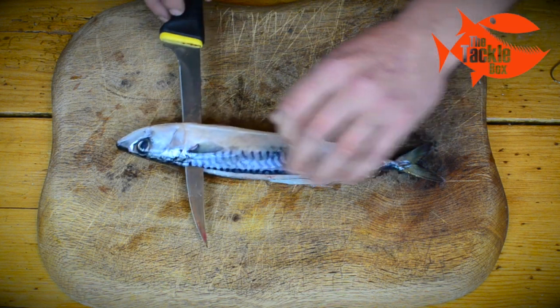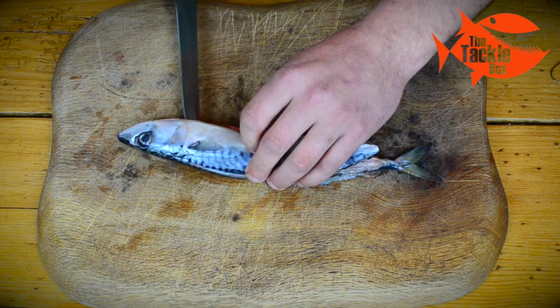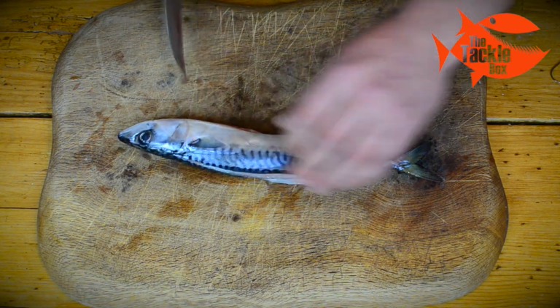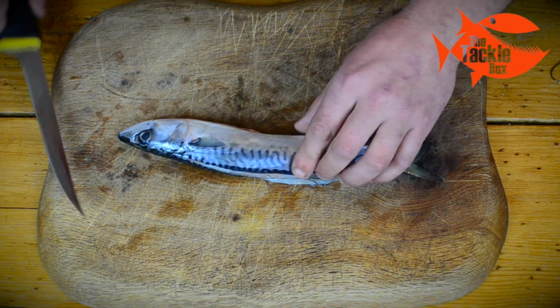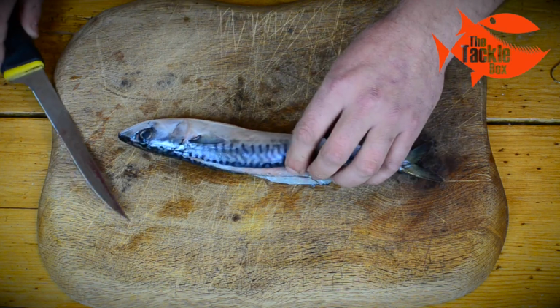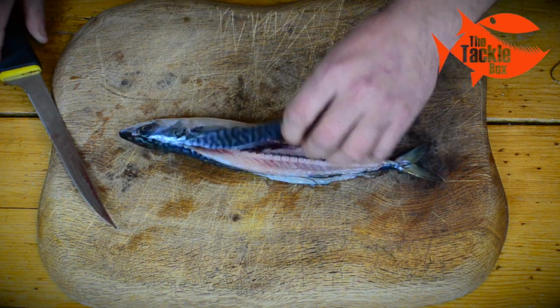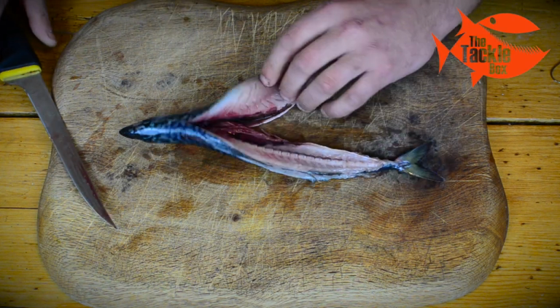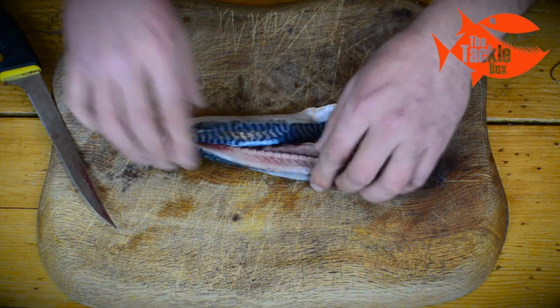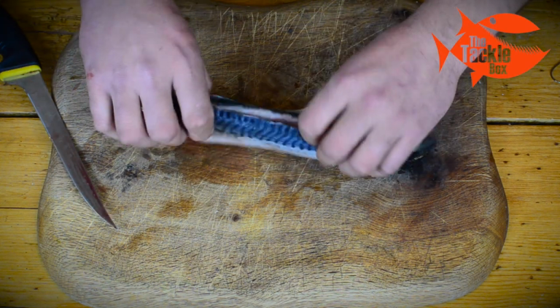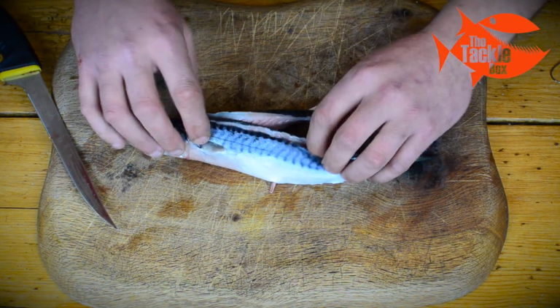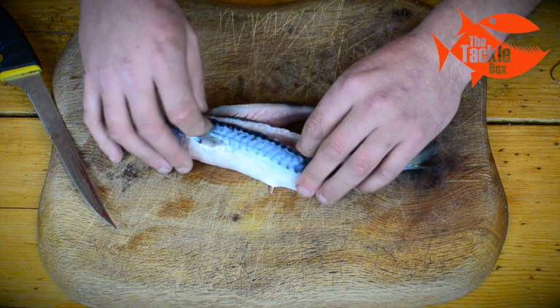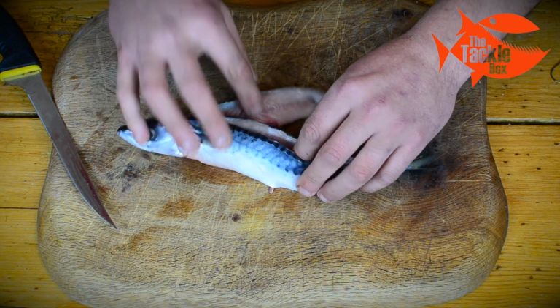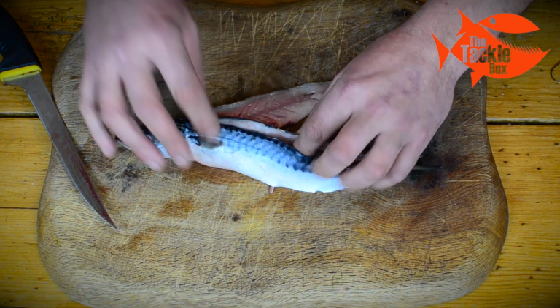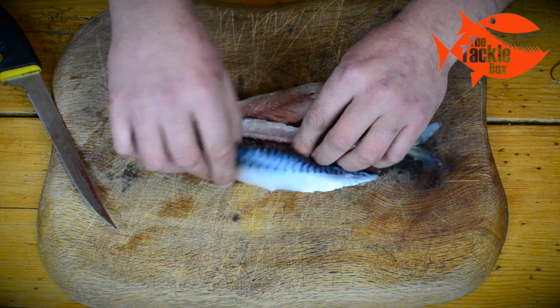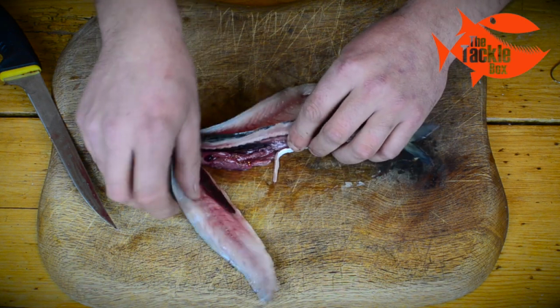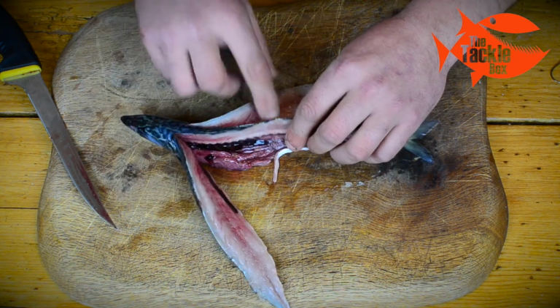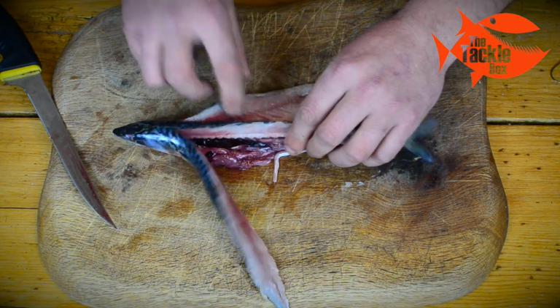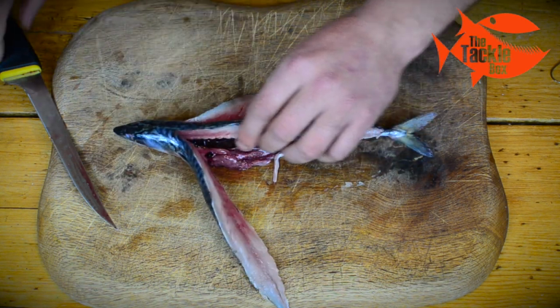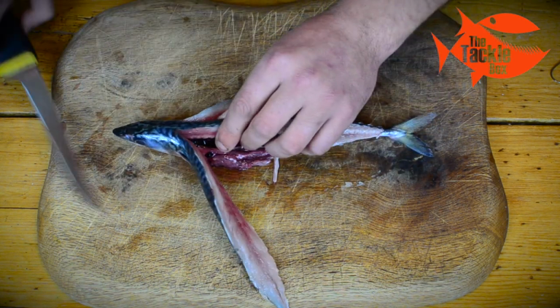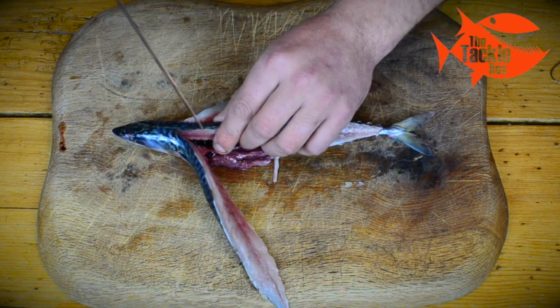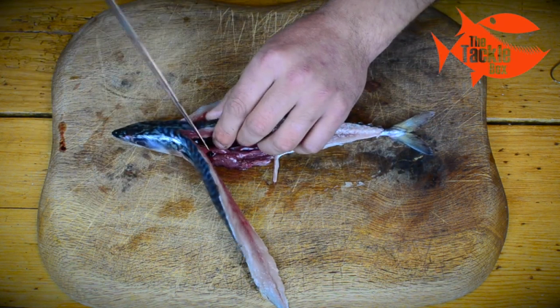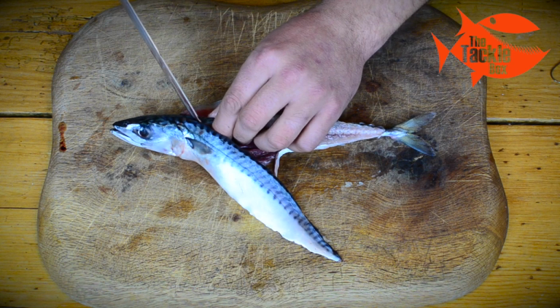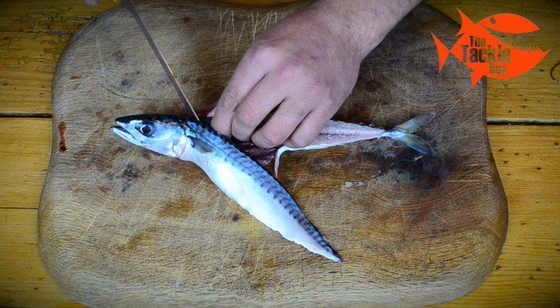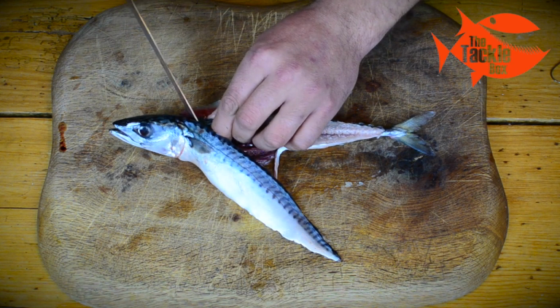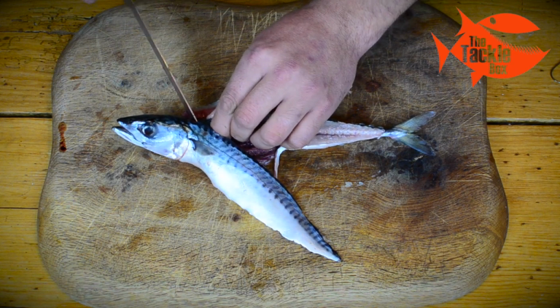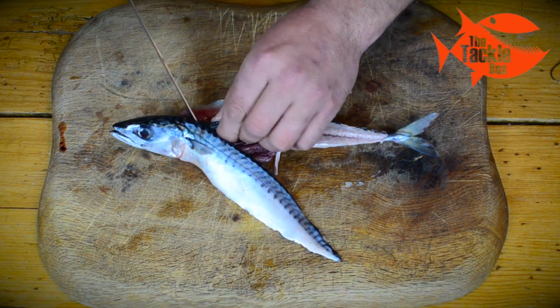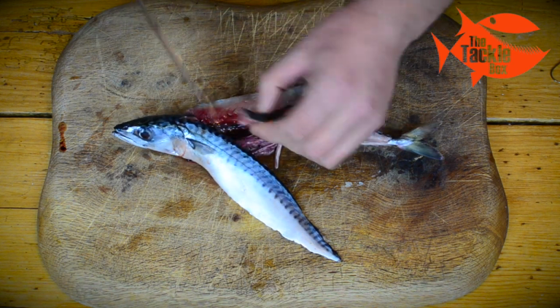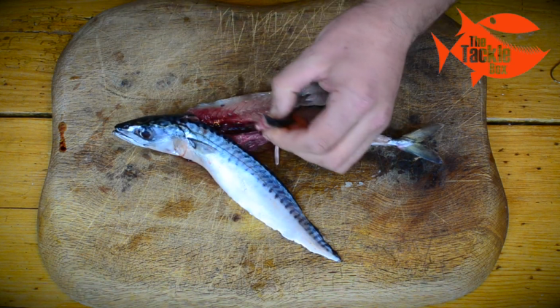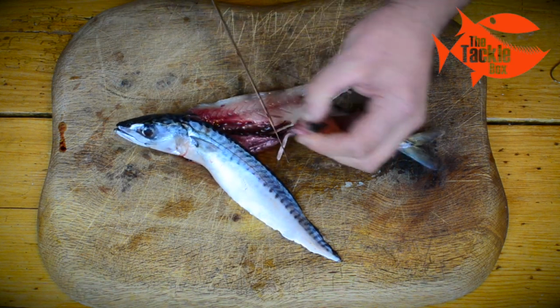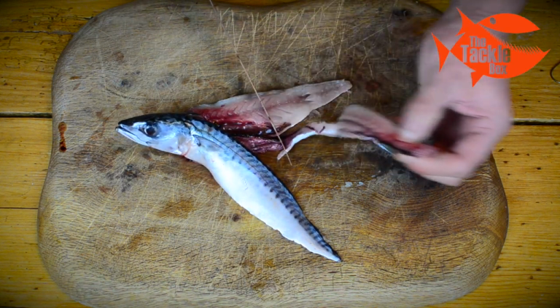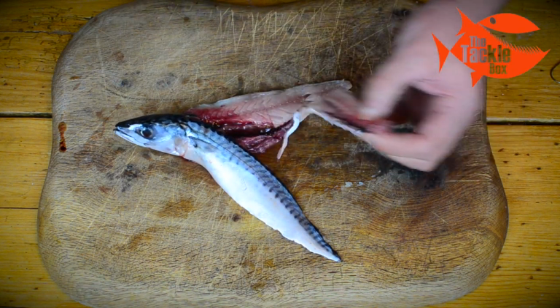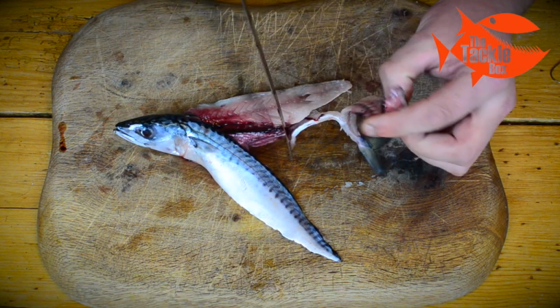Now we take the mackerel, place him right way up so to speak, and spread the two flaps apart. We're going to cut out the backbone and remove that backbone and that tail completely.